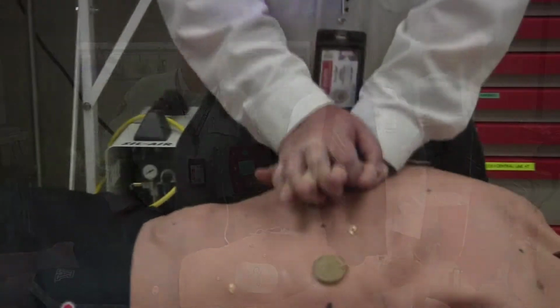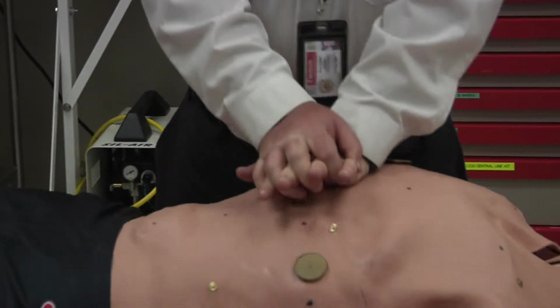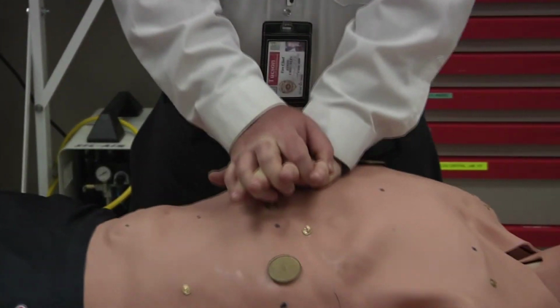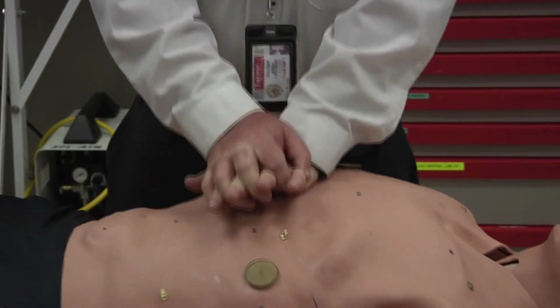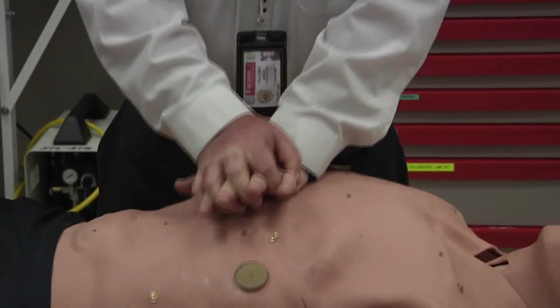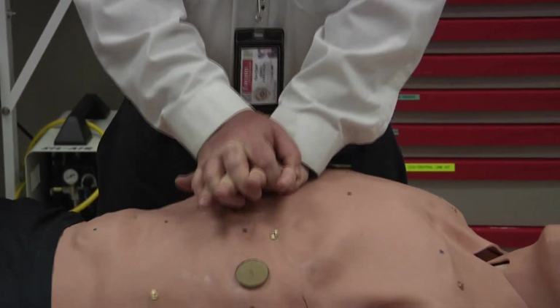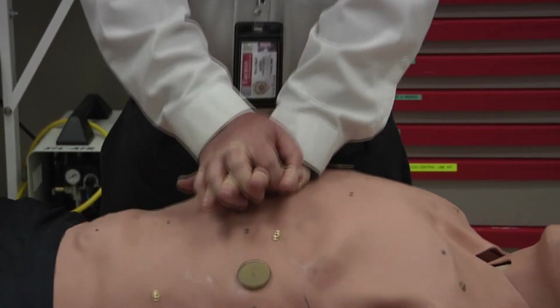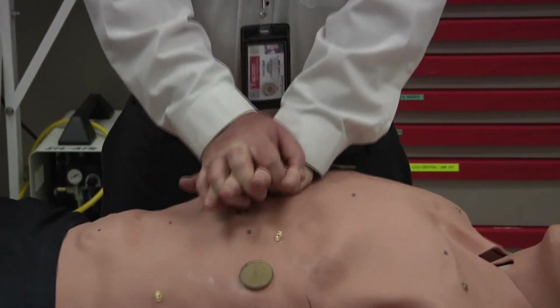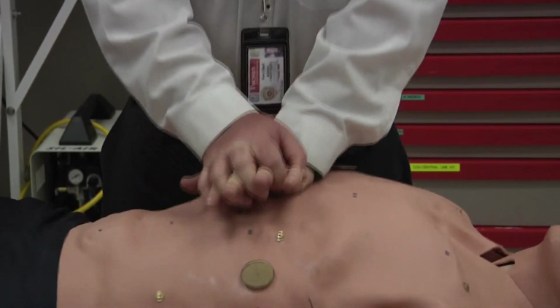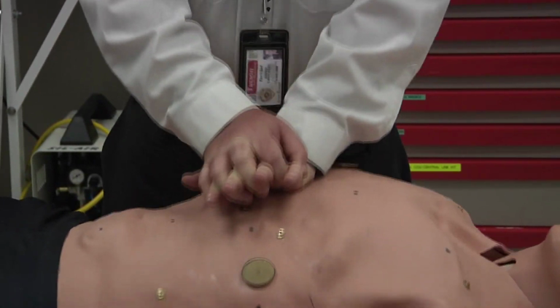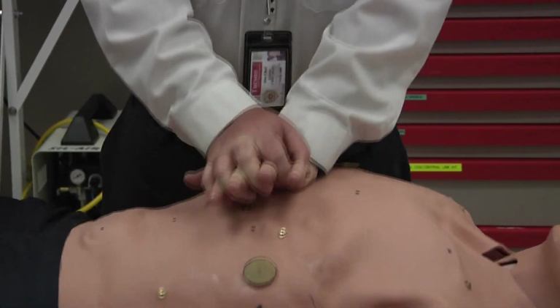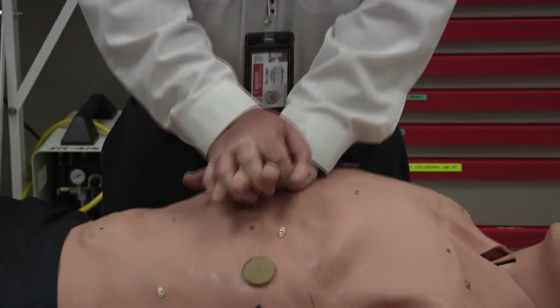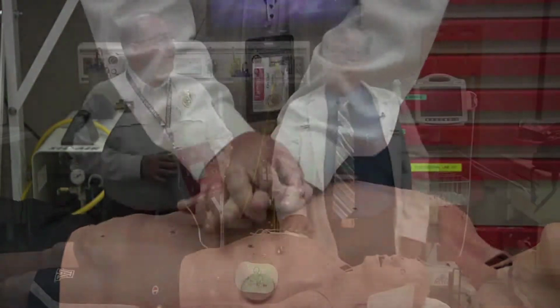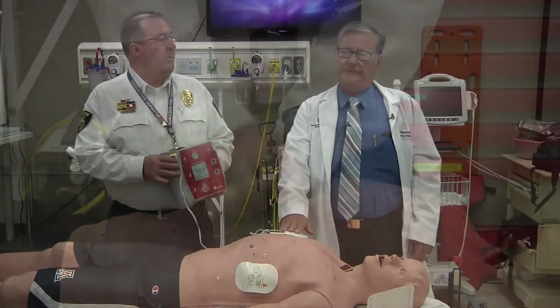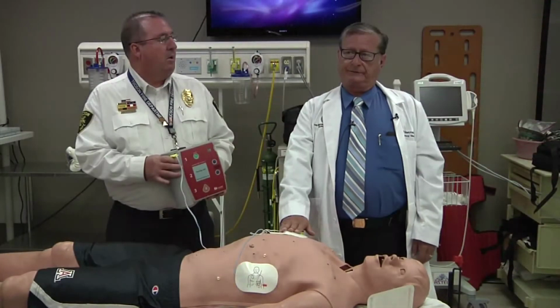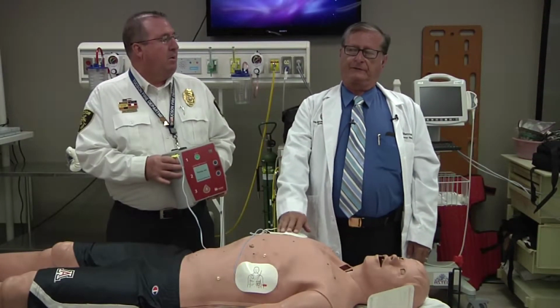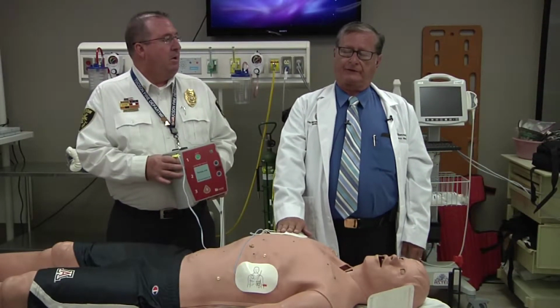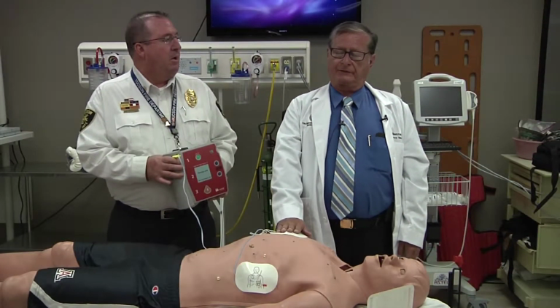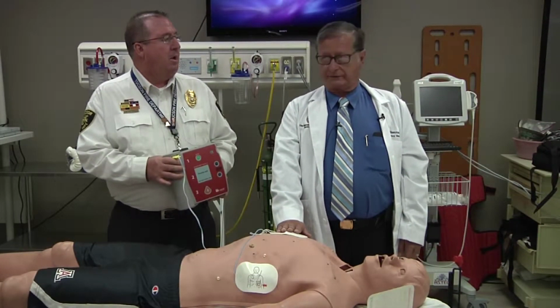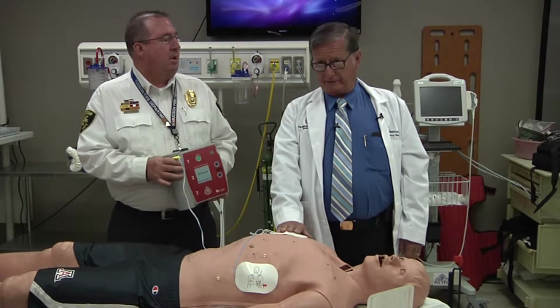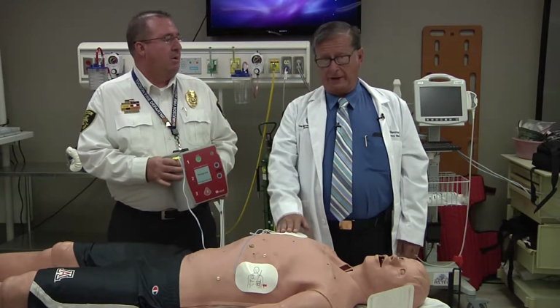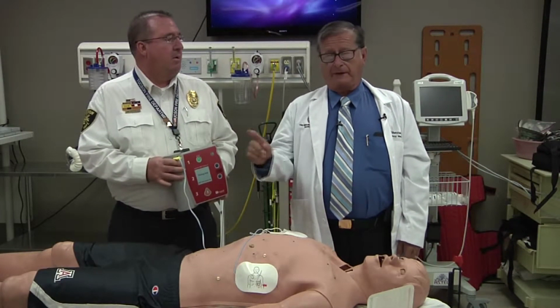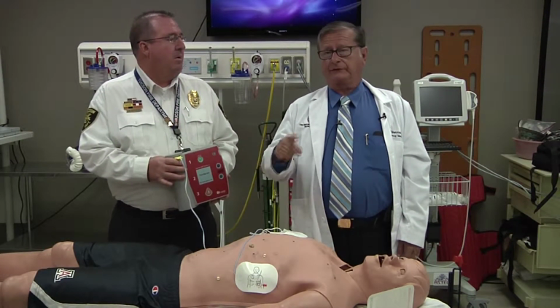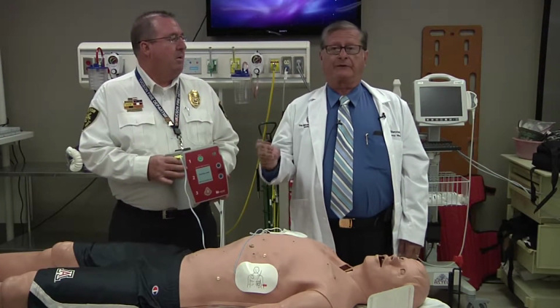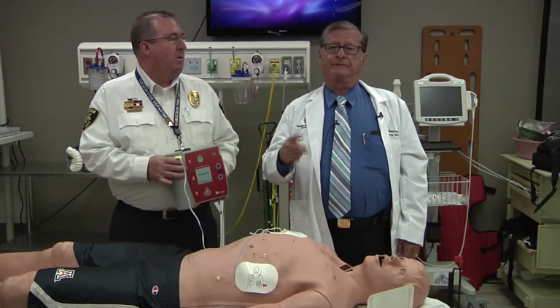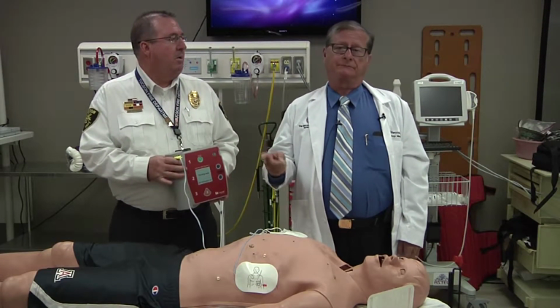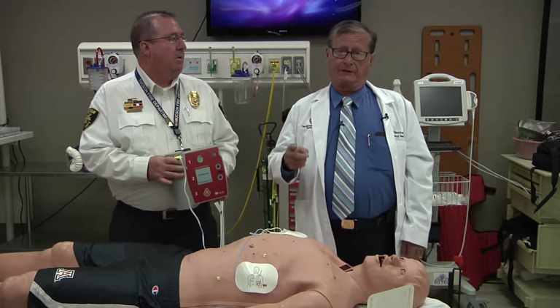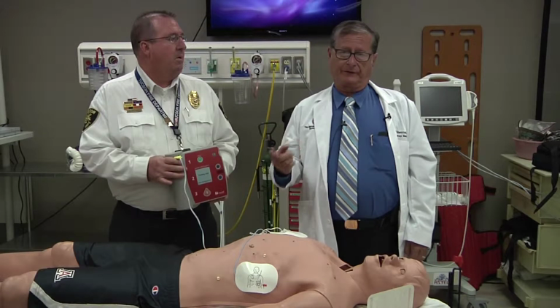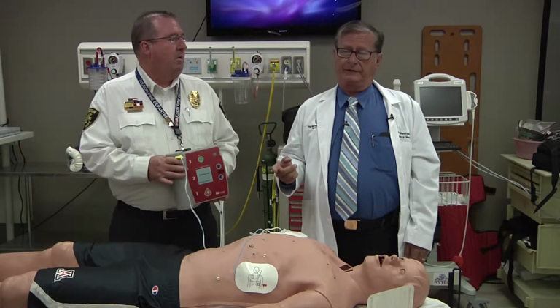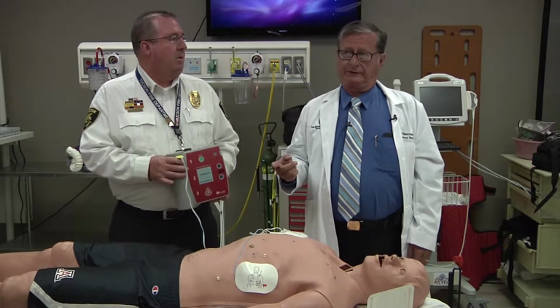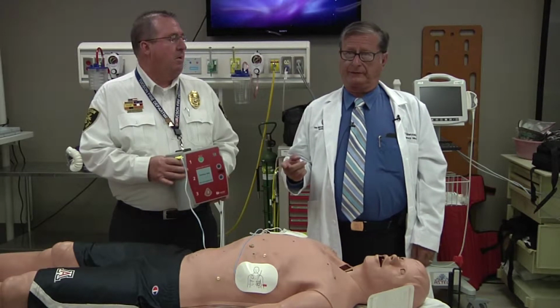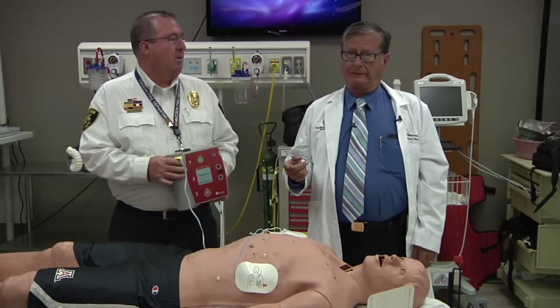It's as simple as that. The machine will tell you to start CPR if it decides that a shock is not needed, and it'll just cycle through over and over until help arrives.